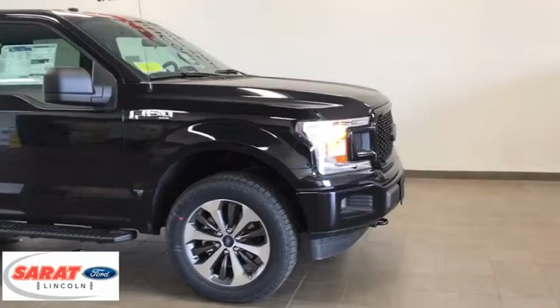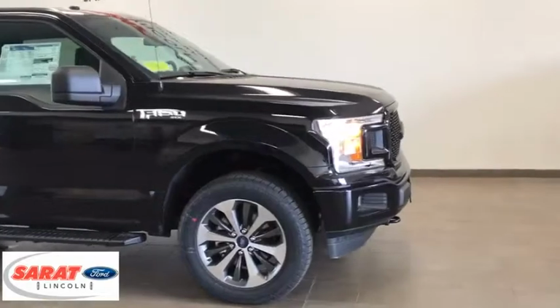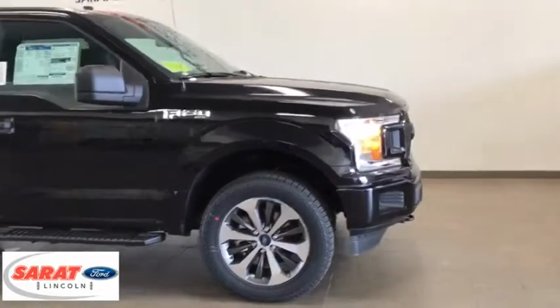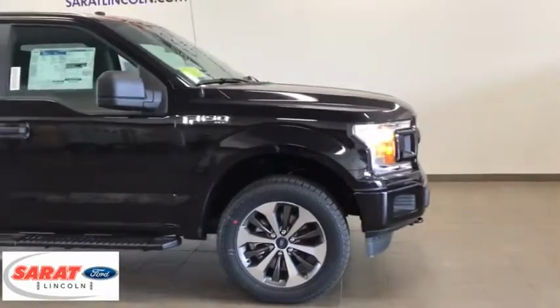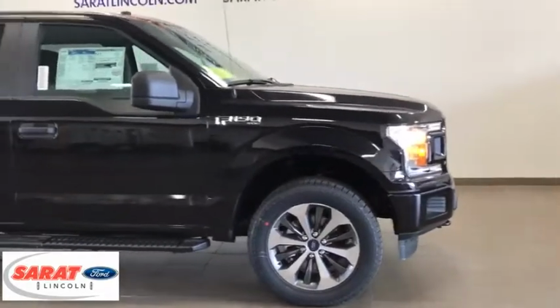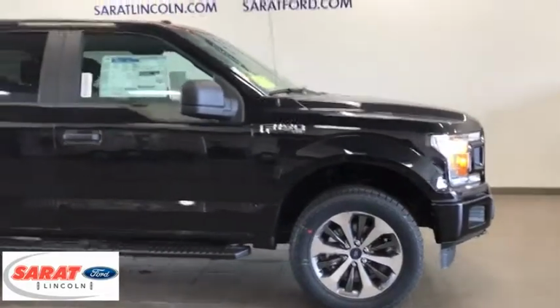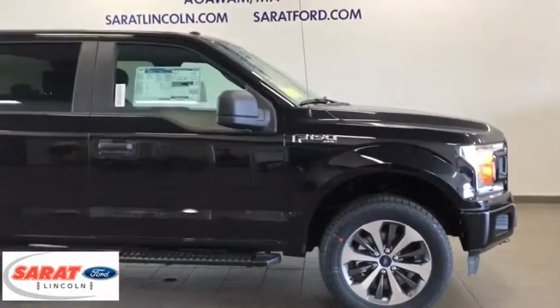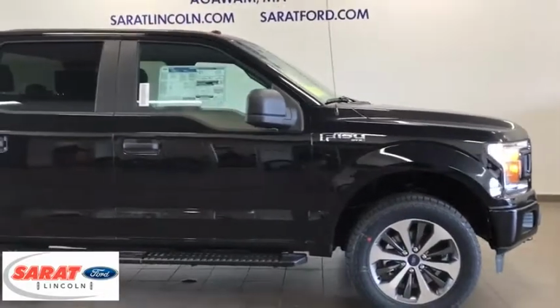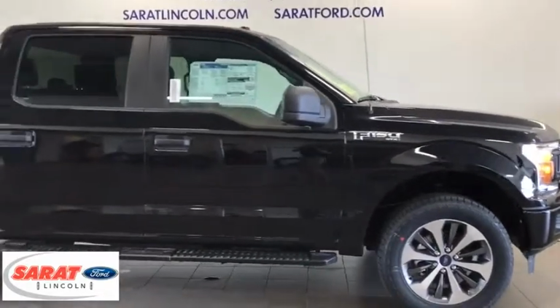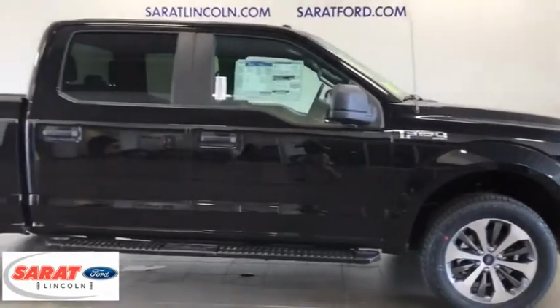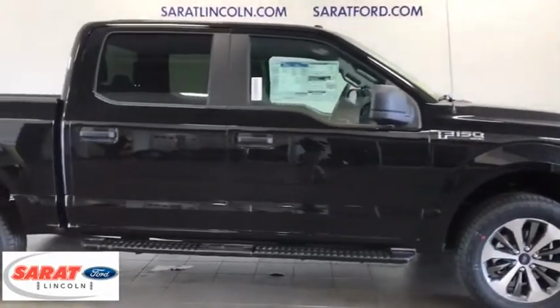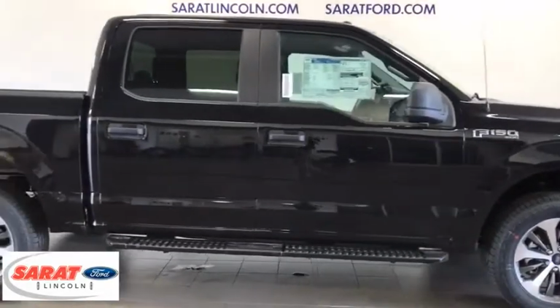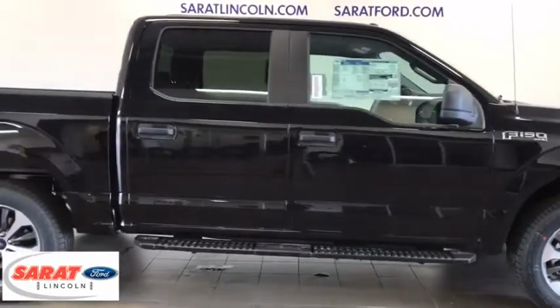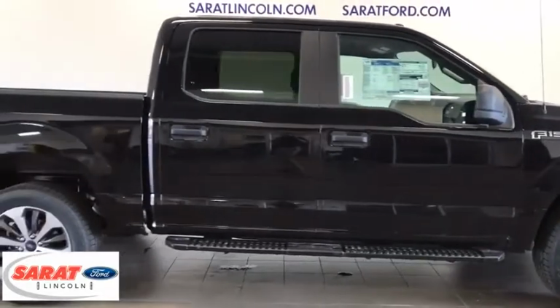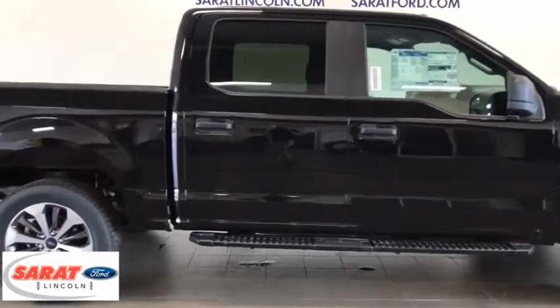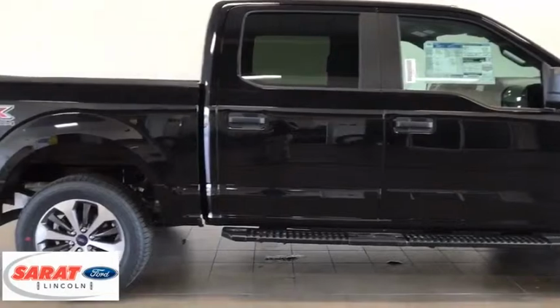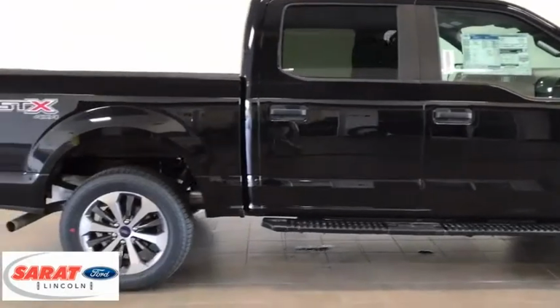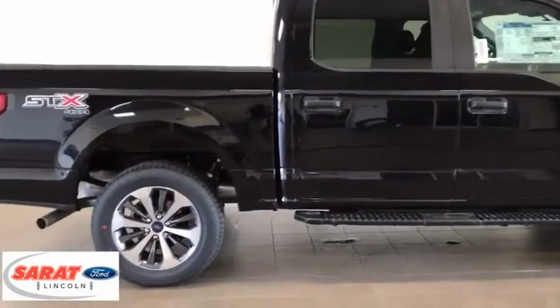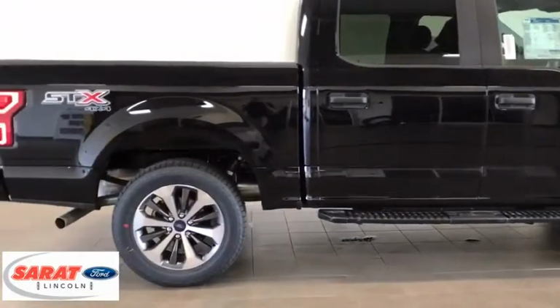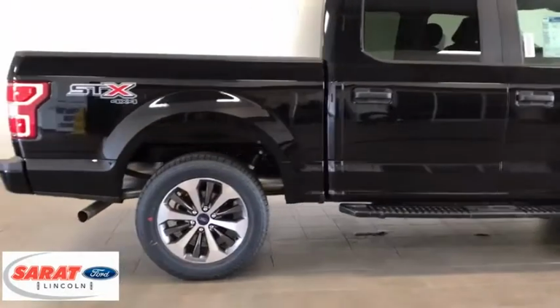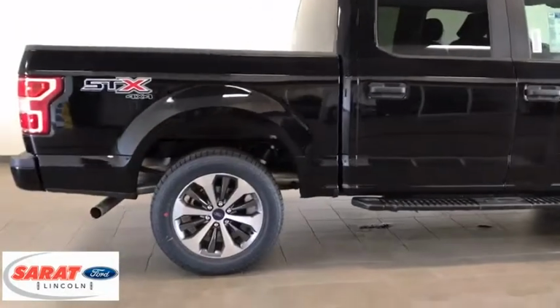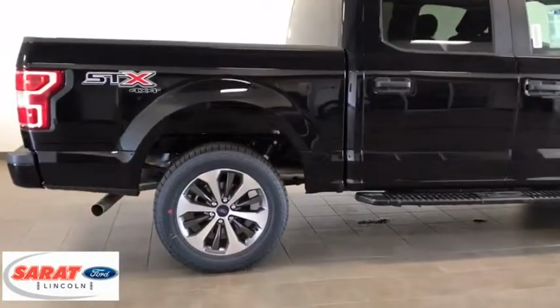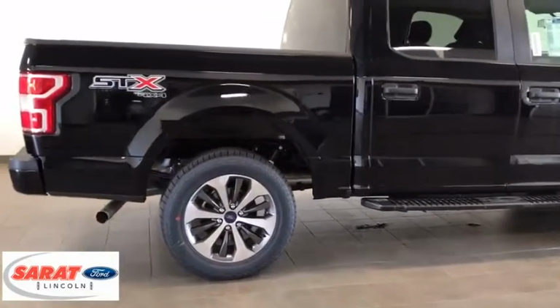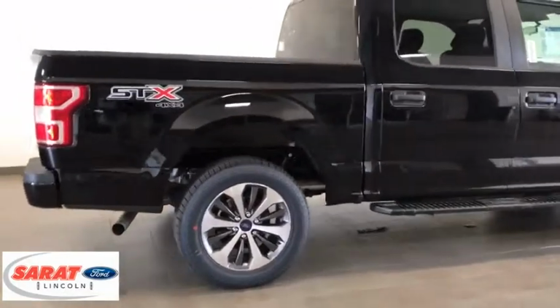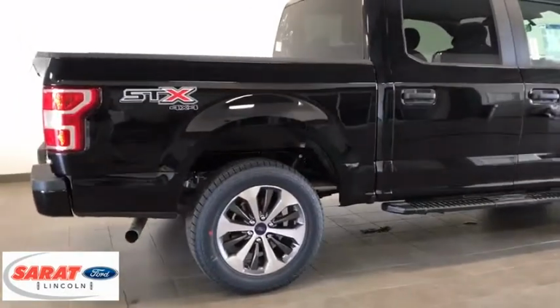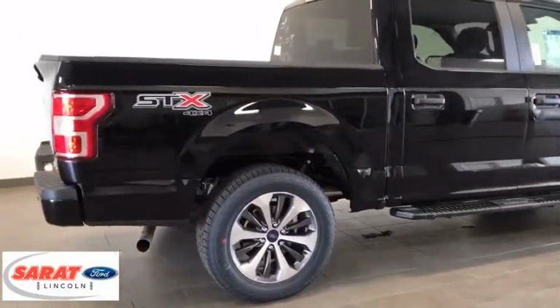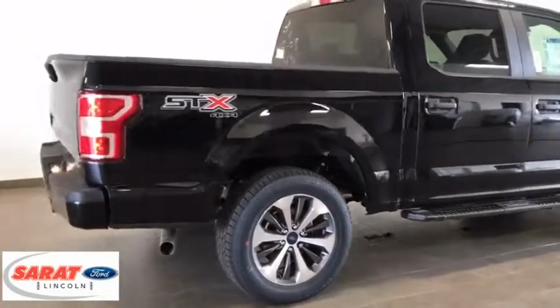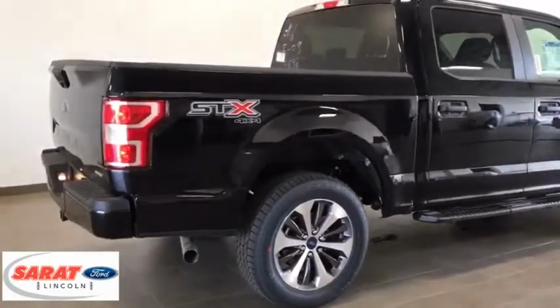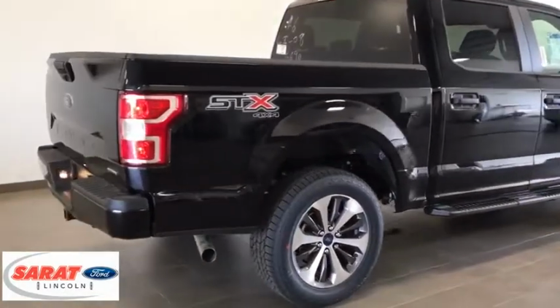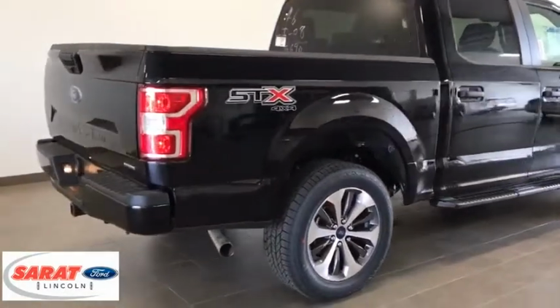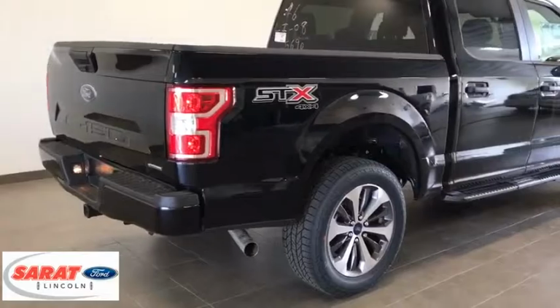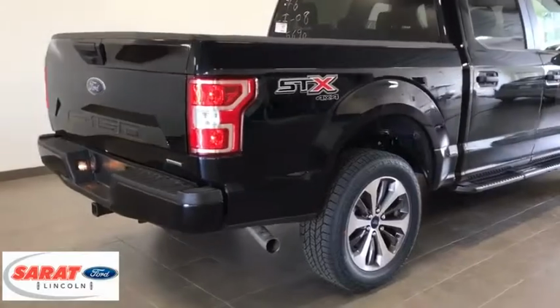Here are some of this vehicle's great options: compass, brake assist, outside temperature gauge, tachometer, day and night rear view mirror, black door handles, four-piece floor mat set.